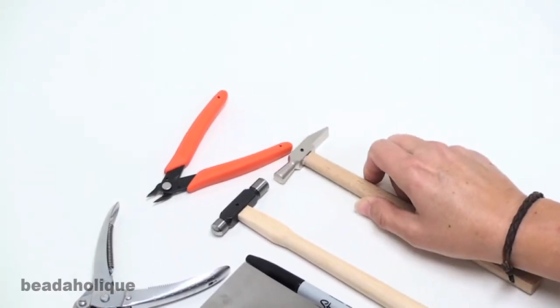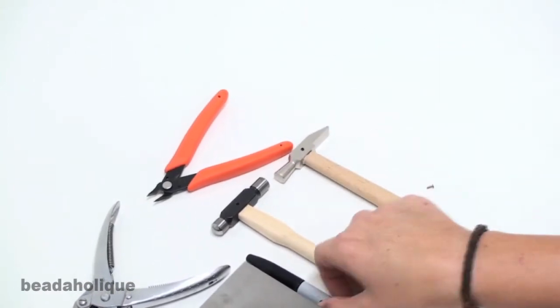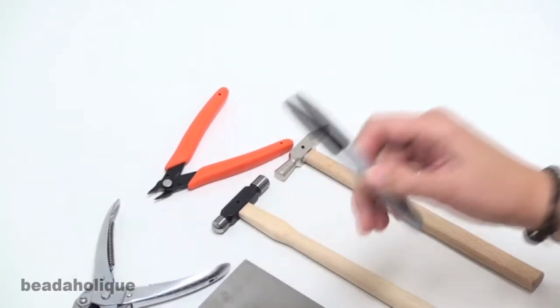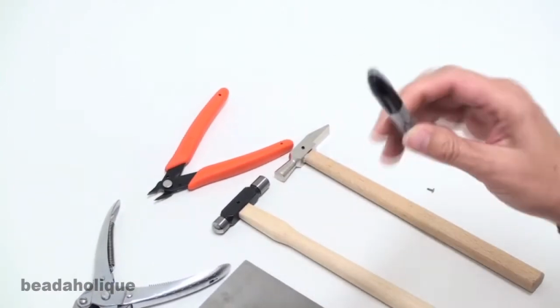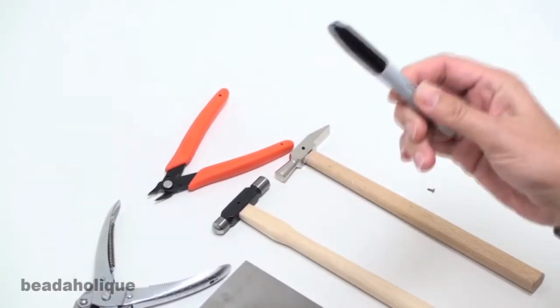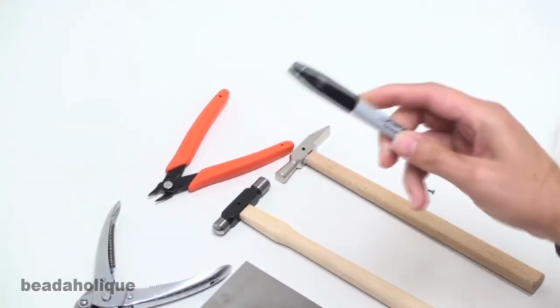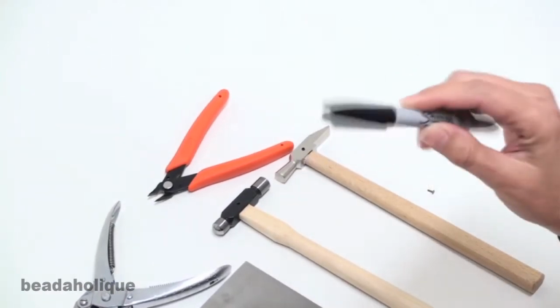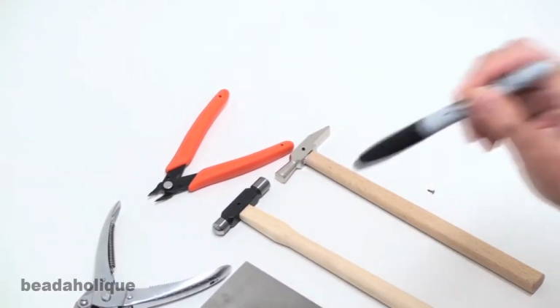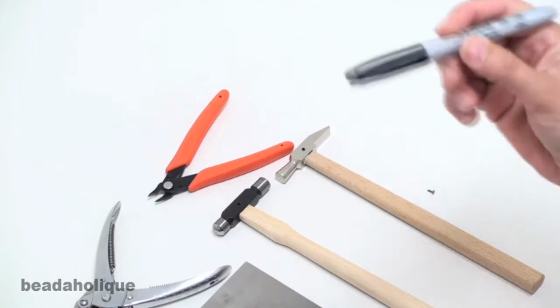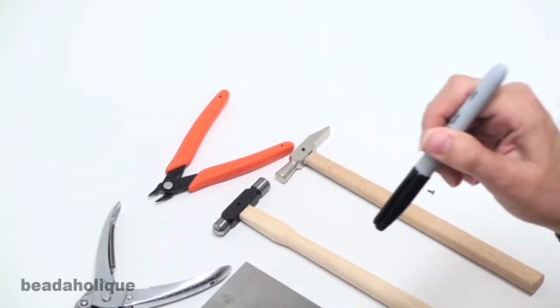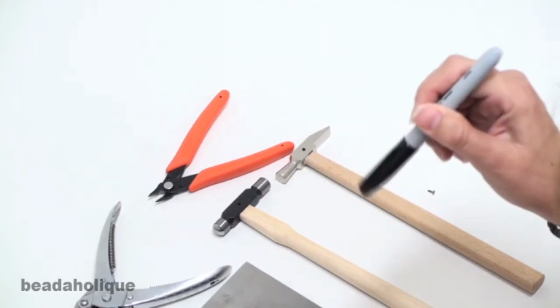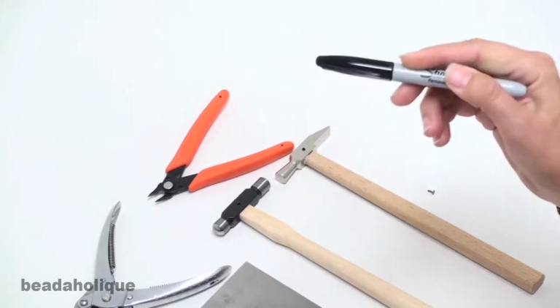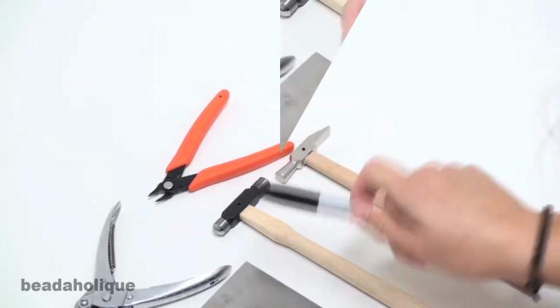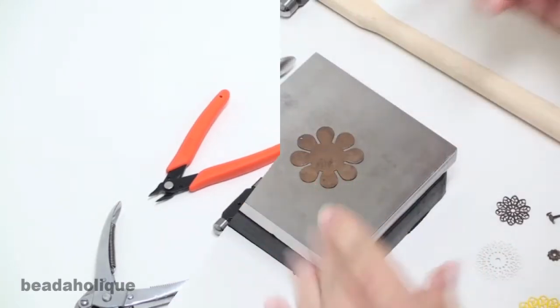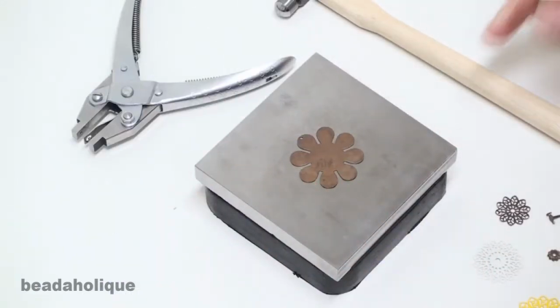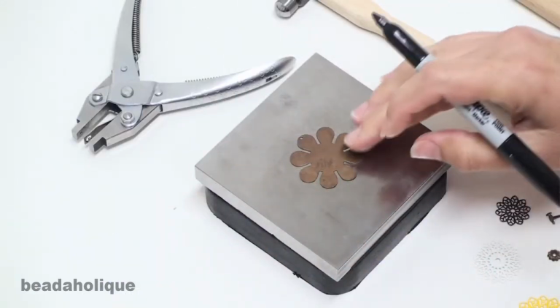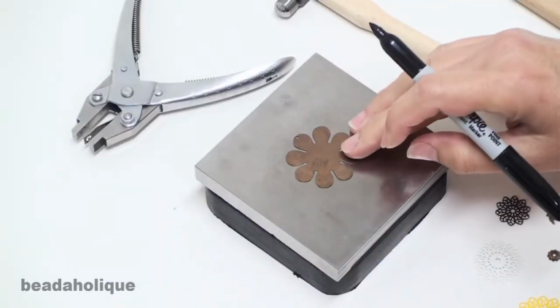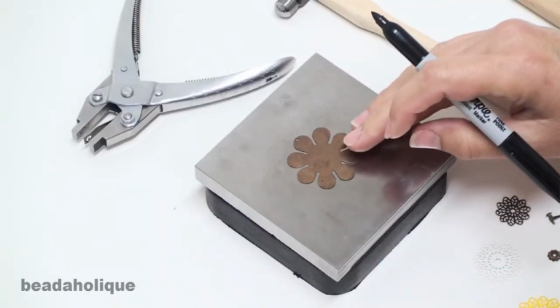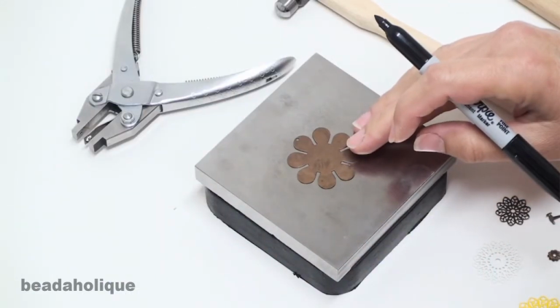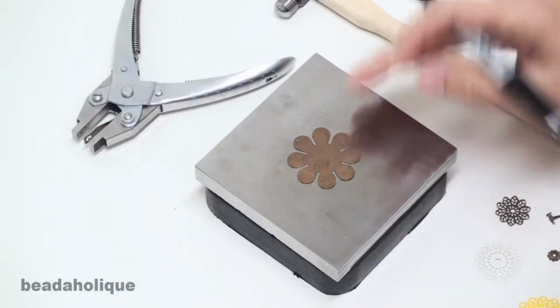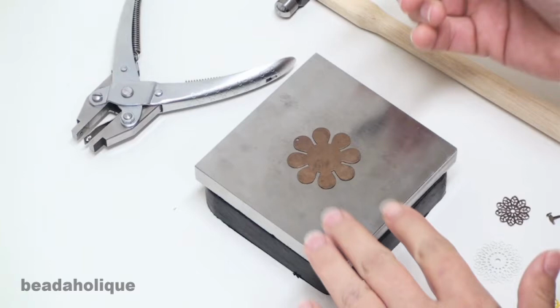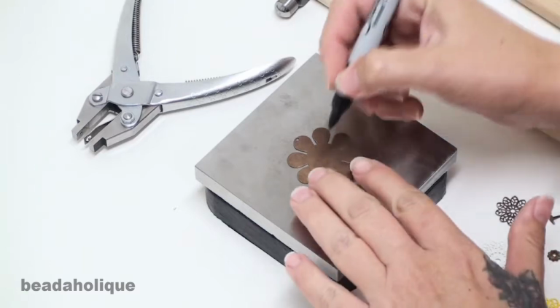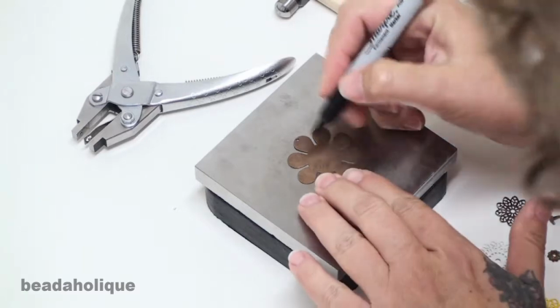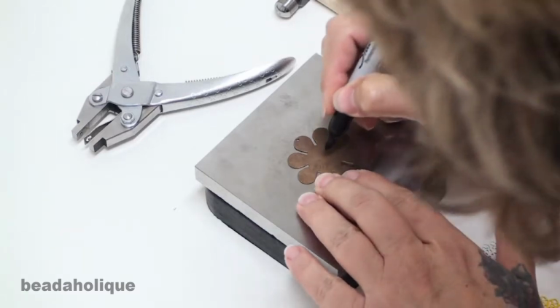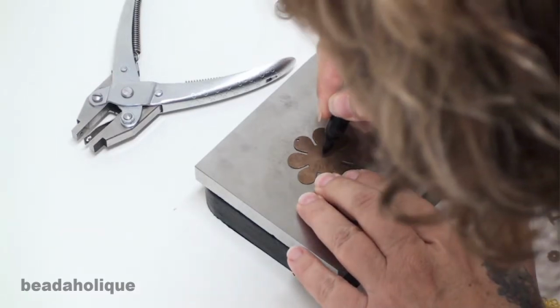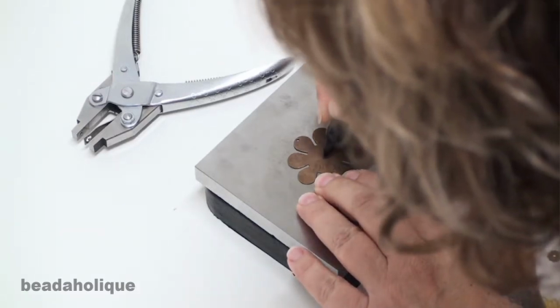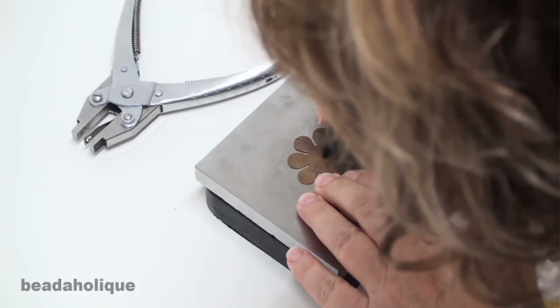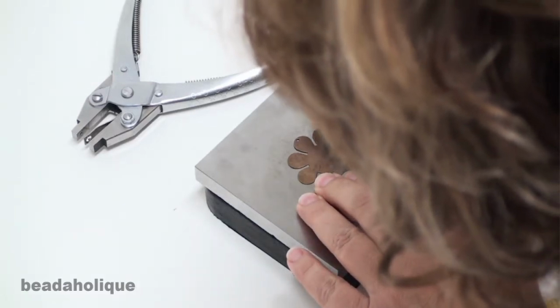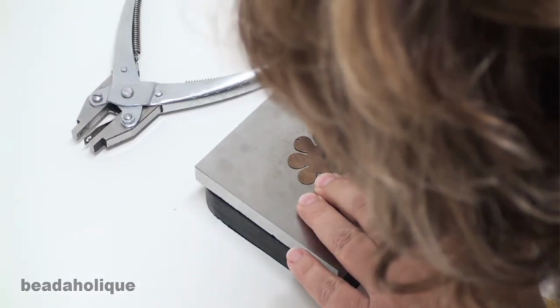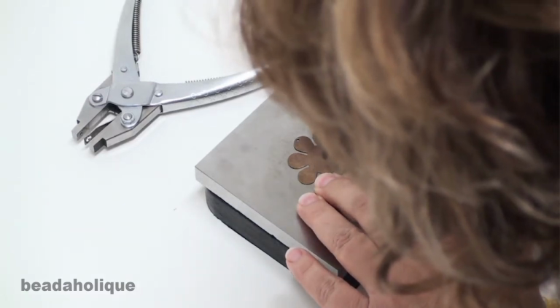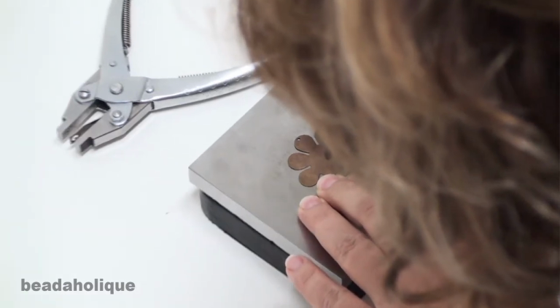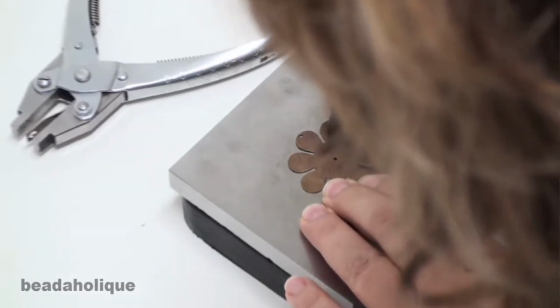You use a sharpie marker to make a dot for the center of your project. The first thing I'm going to do is lay my brass blank on the steel block, try to find the center, and make a little dot.